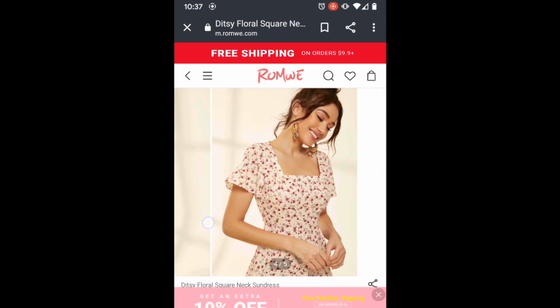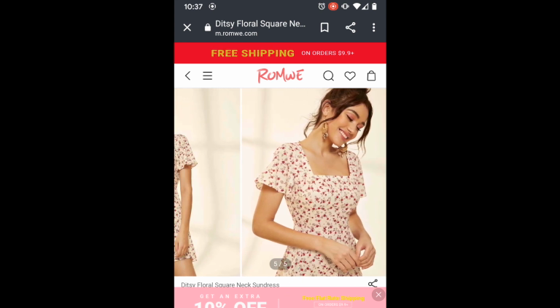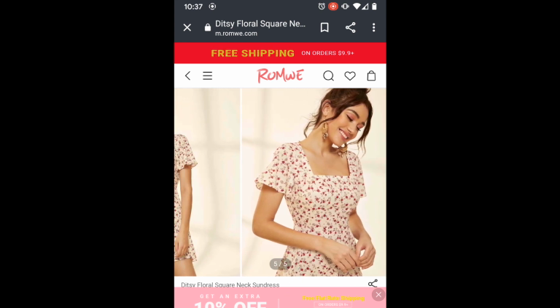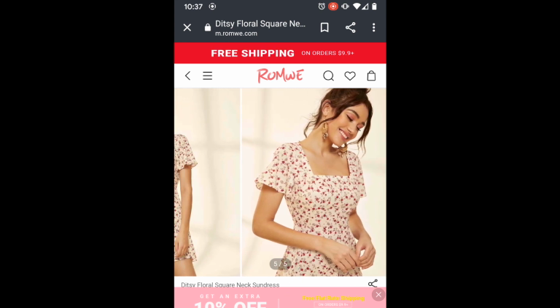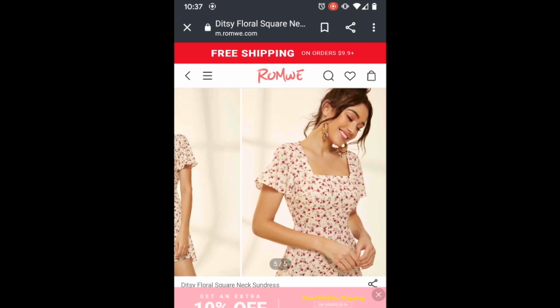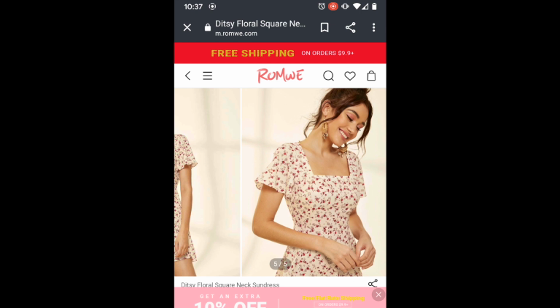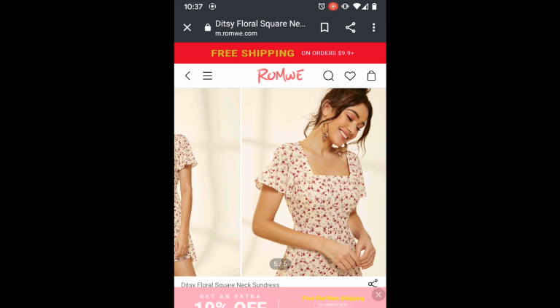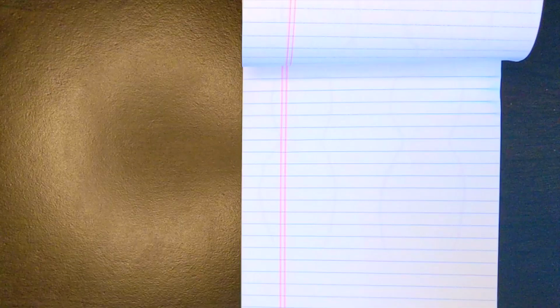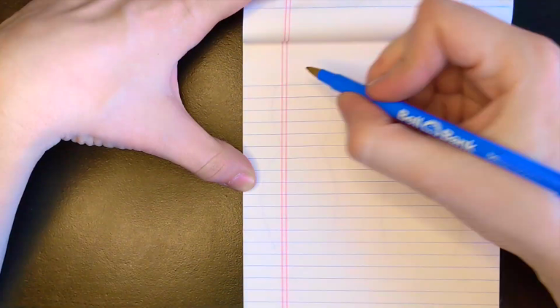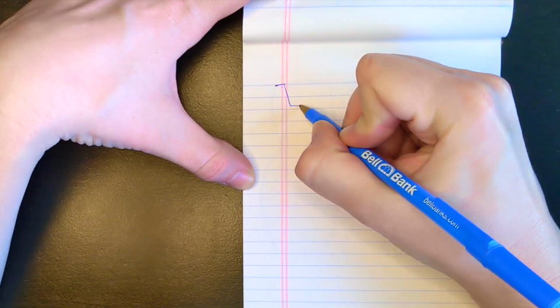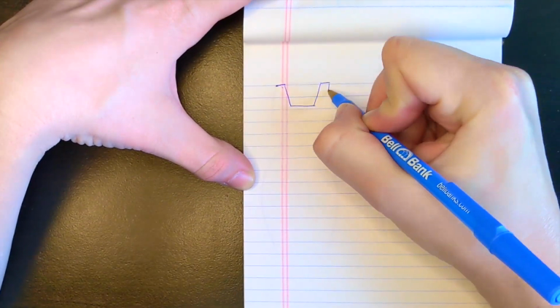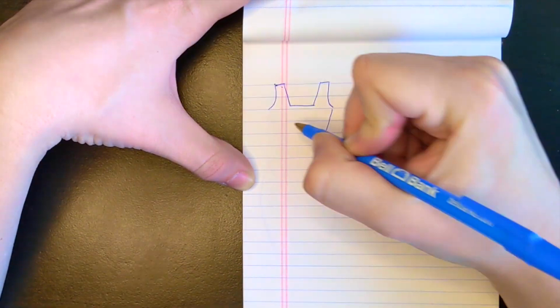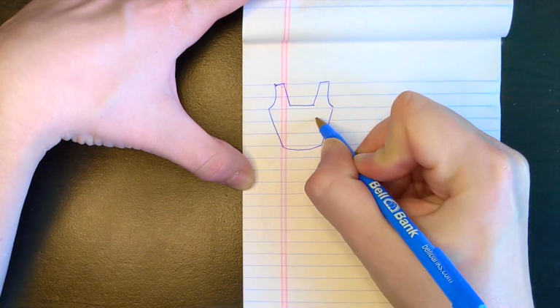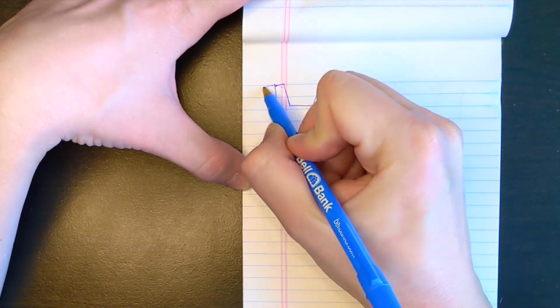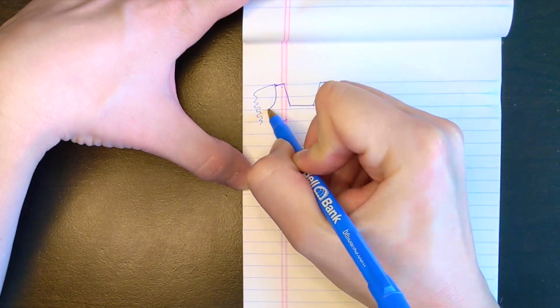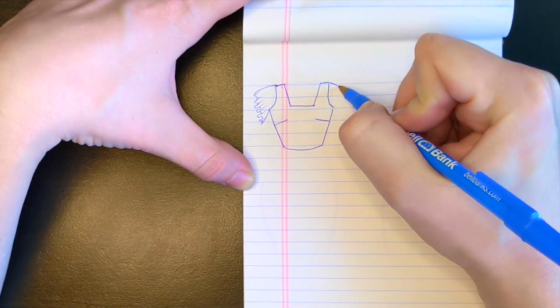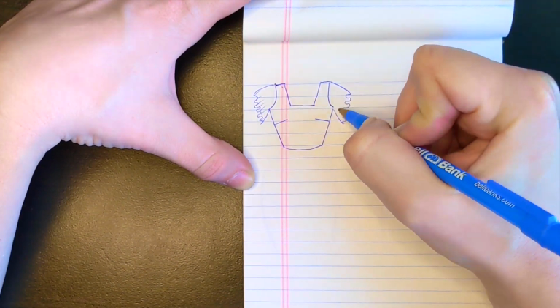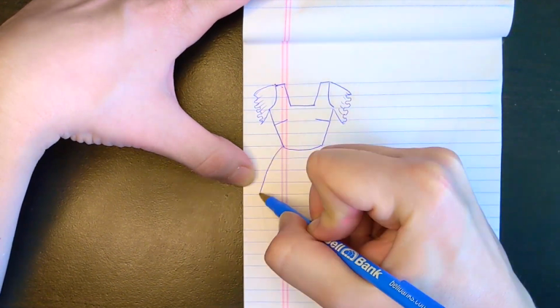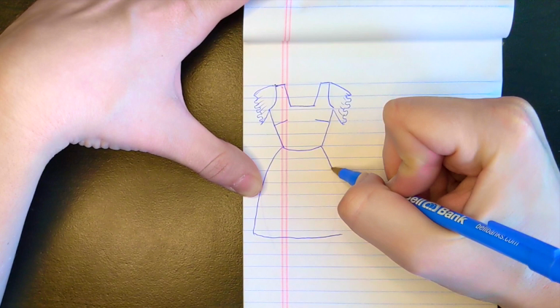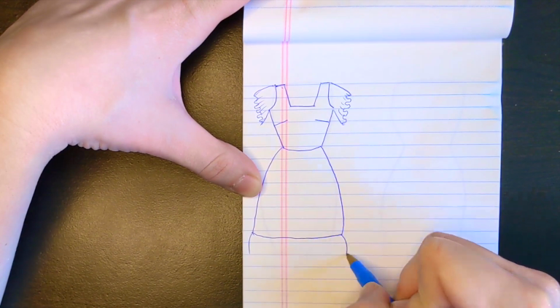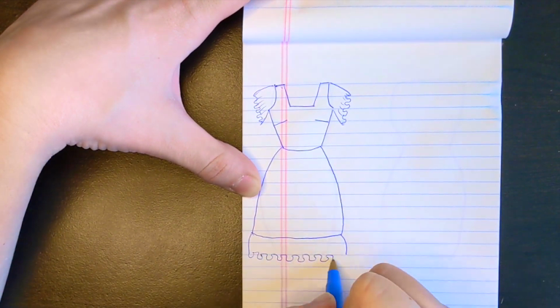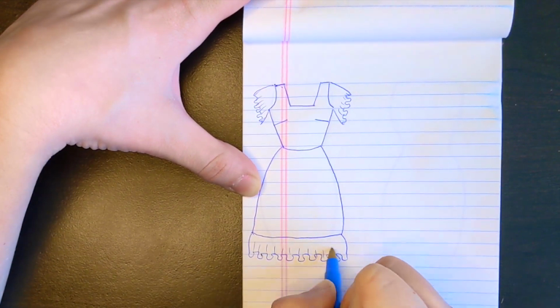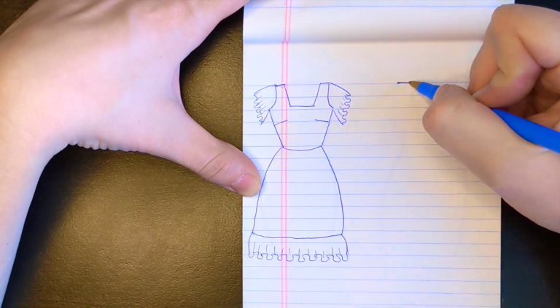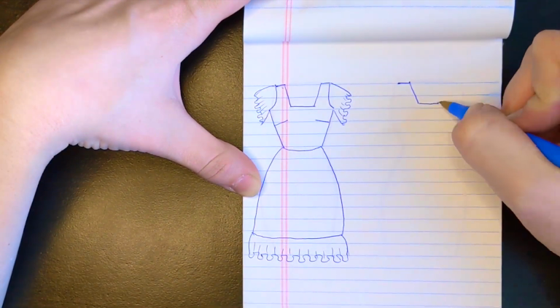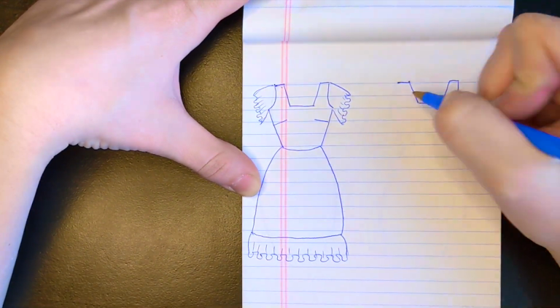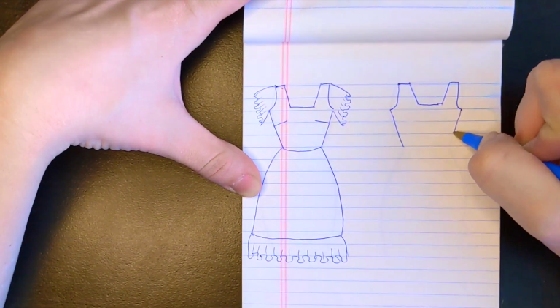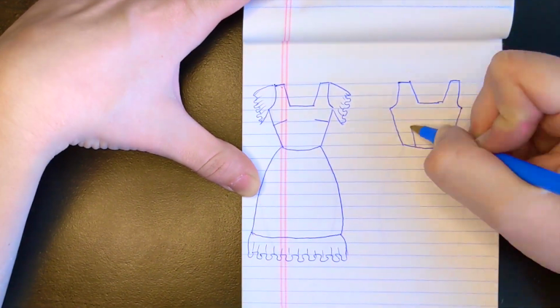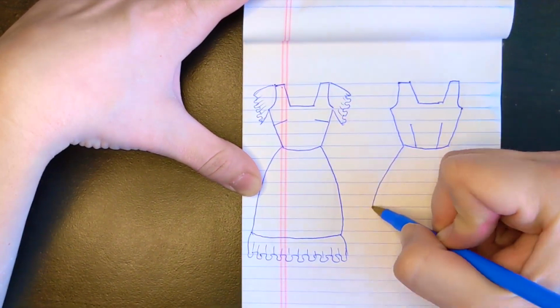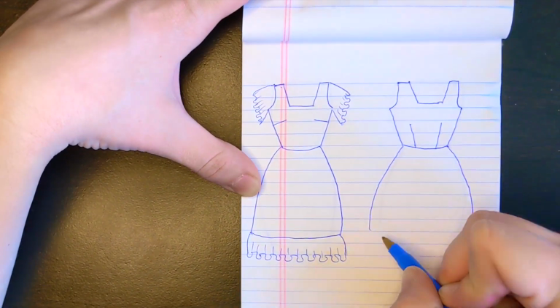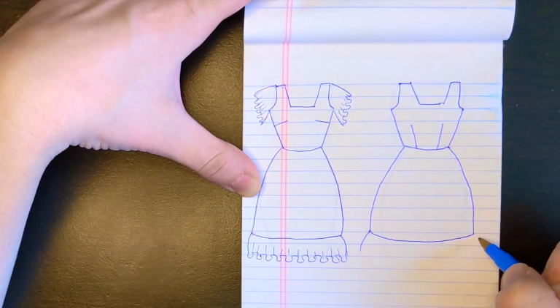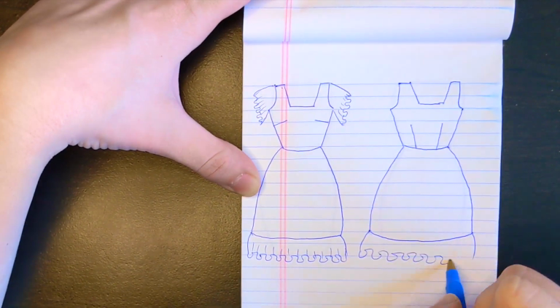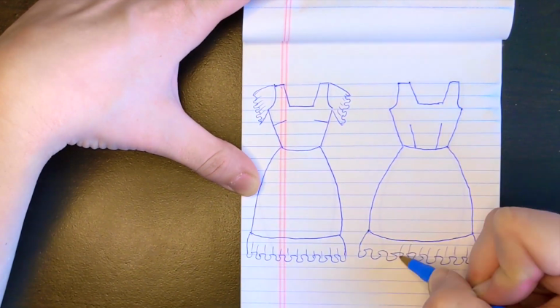The square neckline really called out to me, so I pulled out my sketchpad to begin designing. I stuck with the square neckline concept, but added ruffled sleeves, a square back, and a ruffled skirt hem.